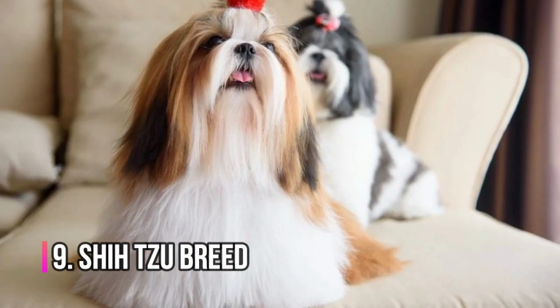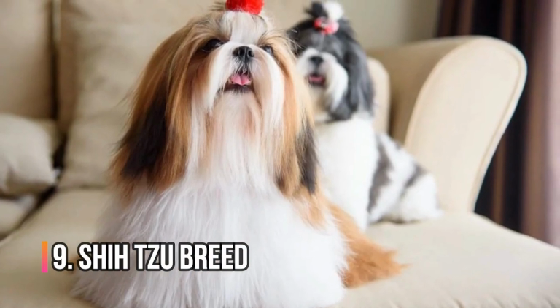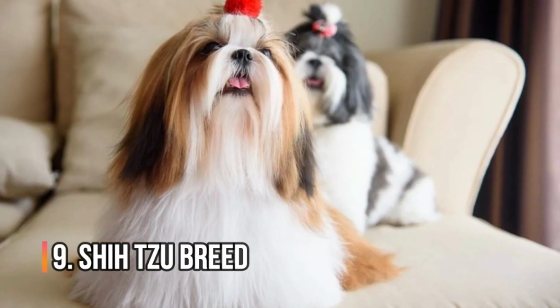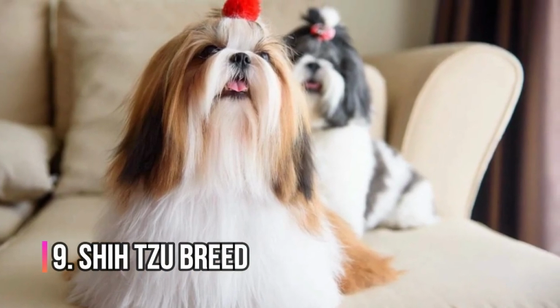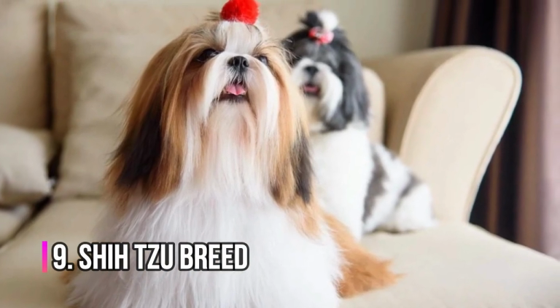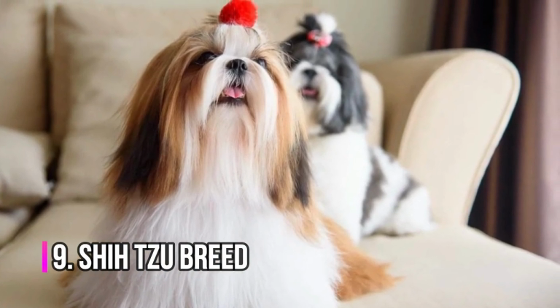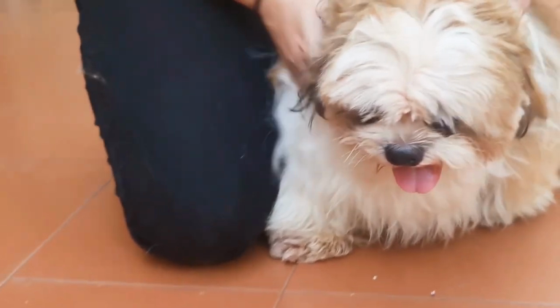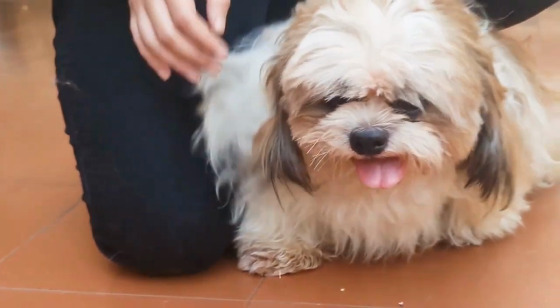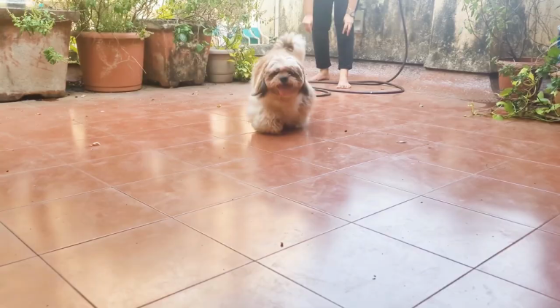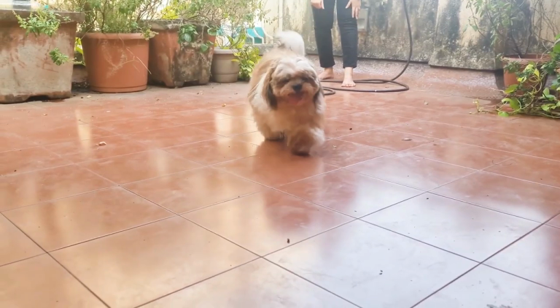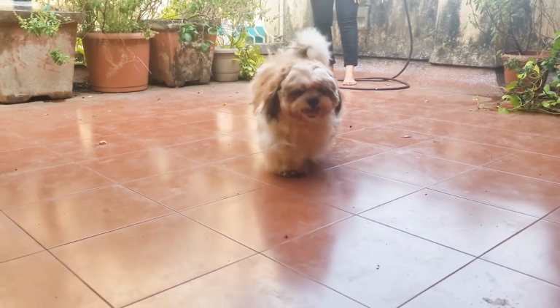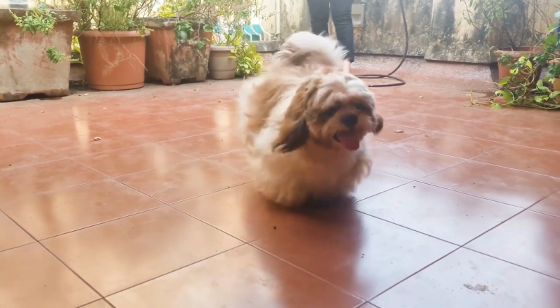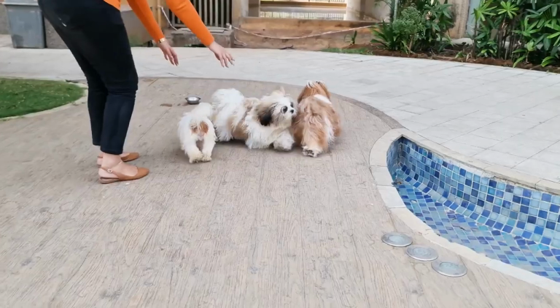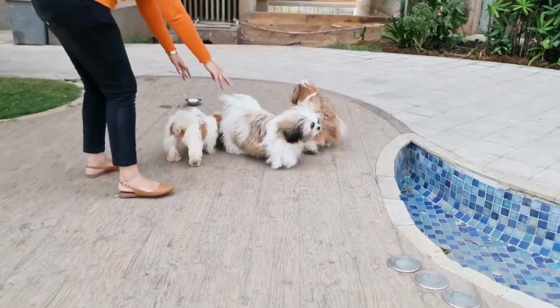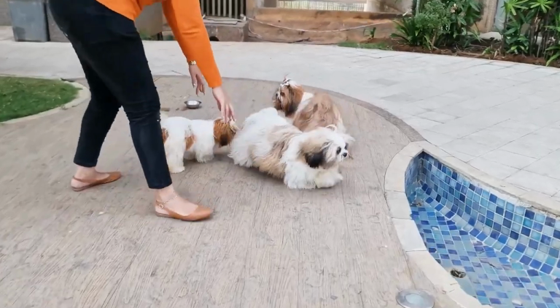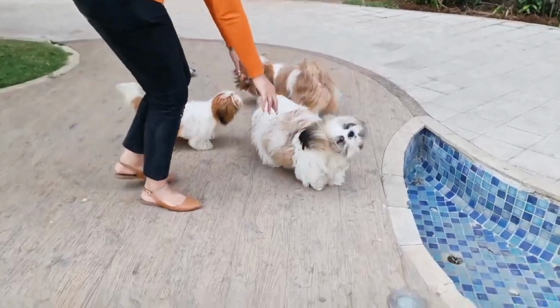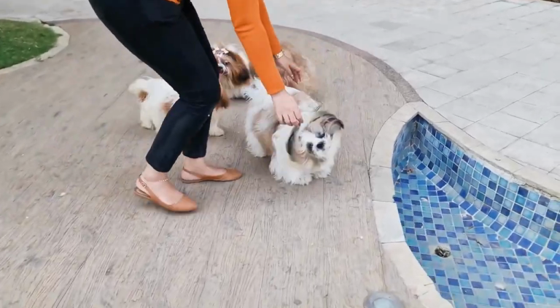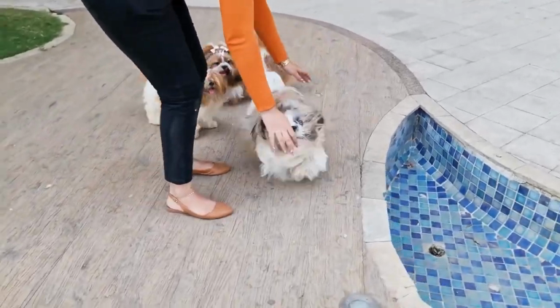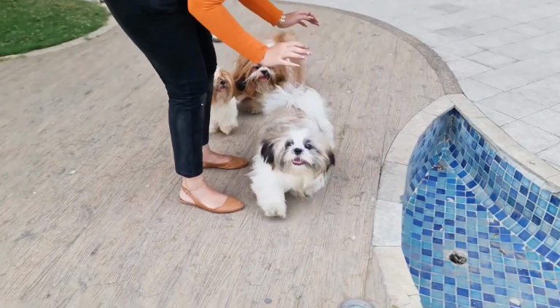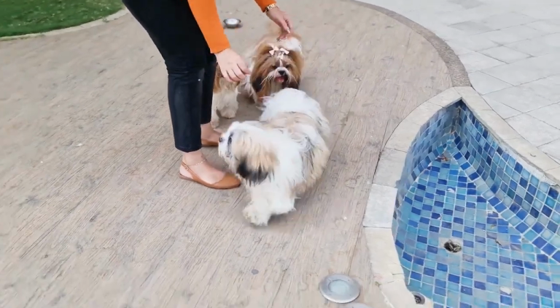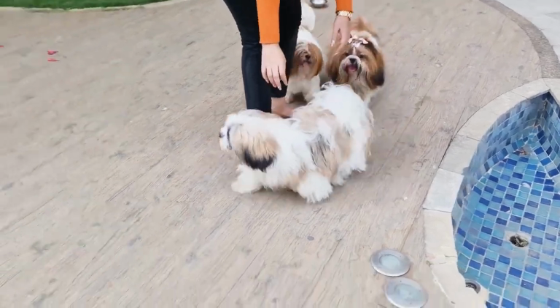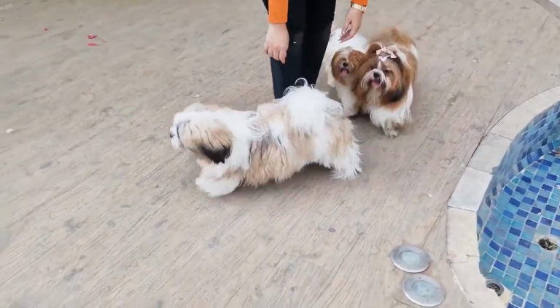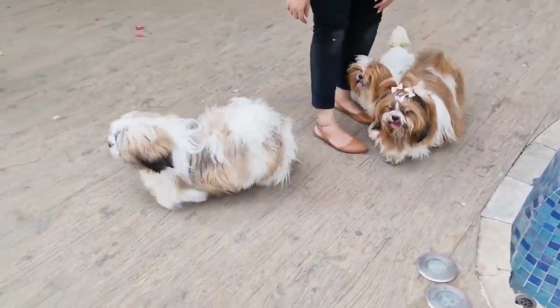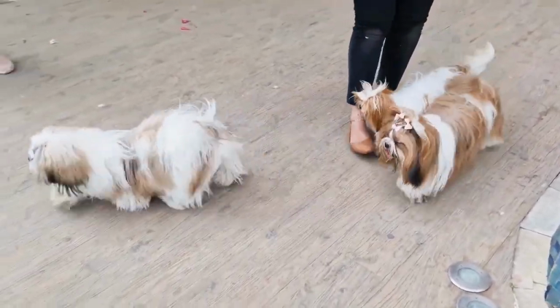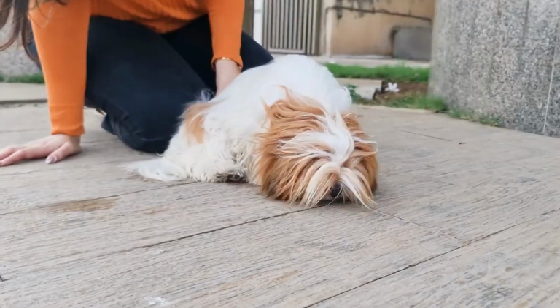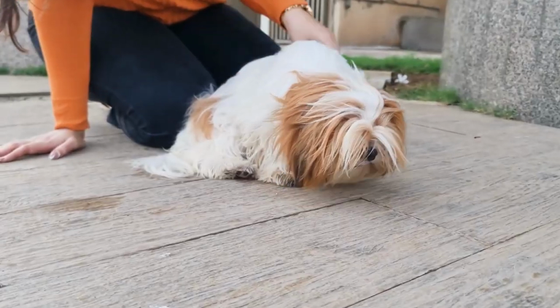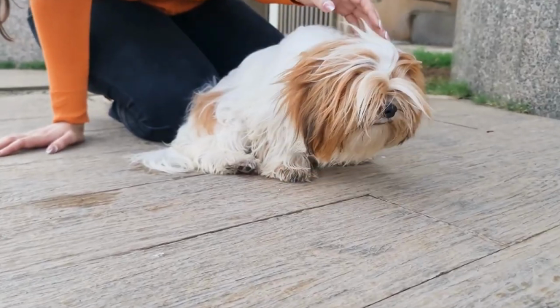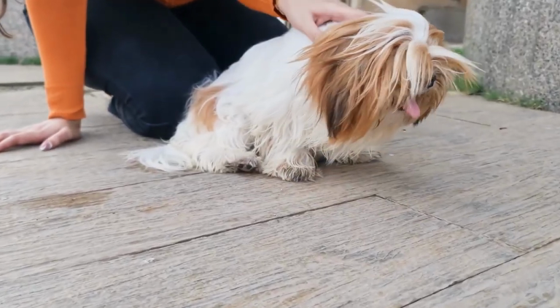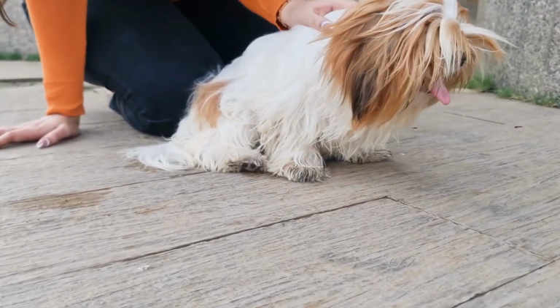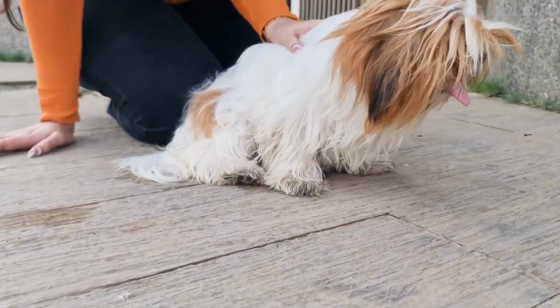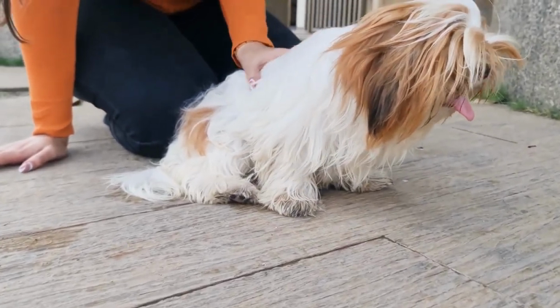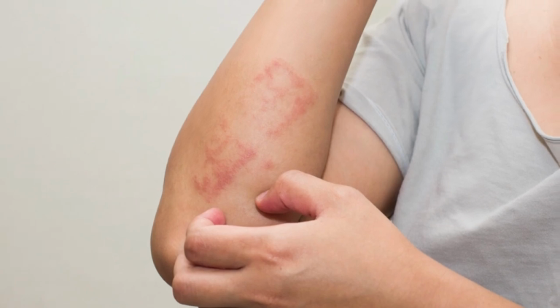Number 9: Shih Tzu. The Shih Tzu is another great option for small living spaces. They're a small breed, but they're full of personality and energy. They're also hypoallergenic, so they're great for people with allergies.